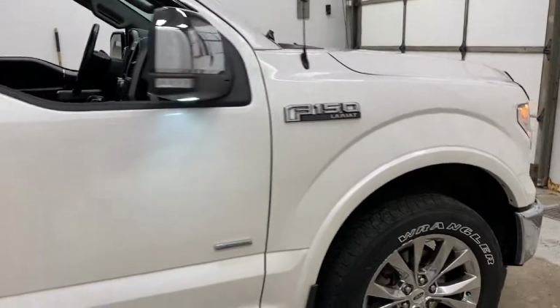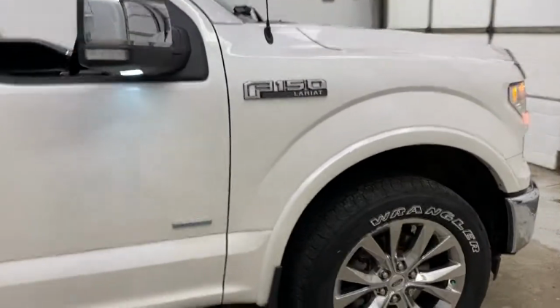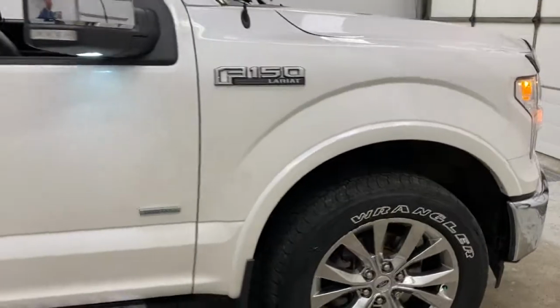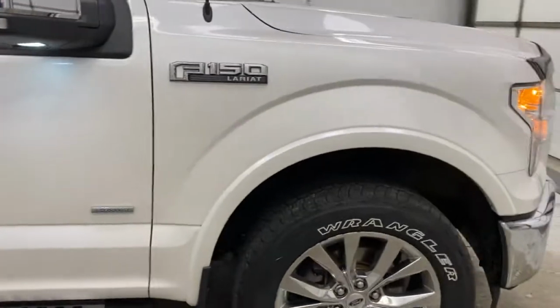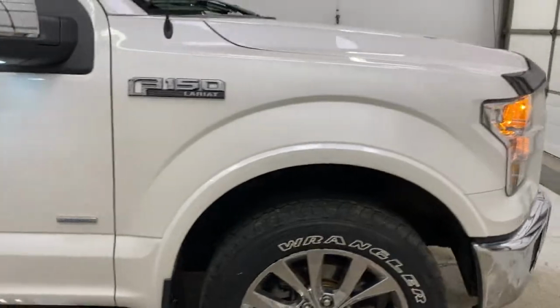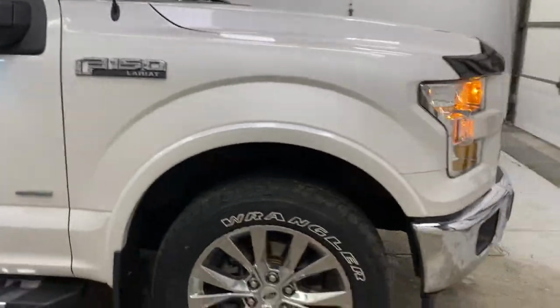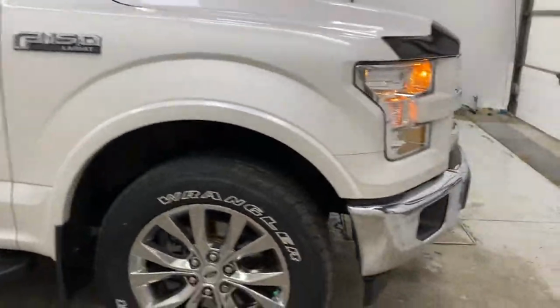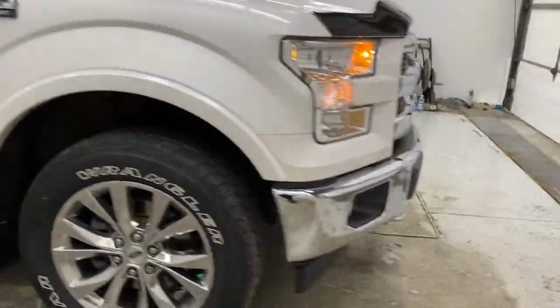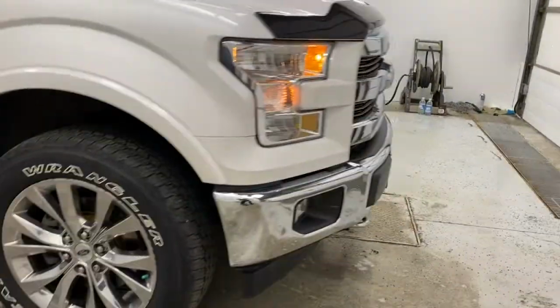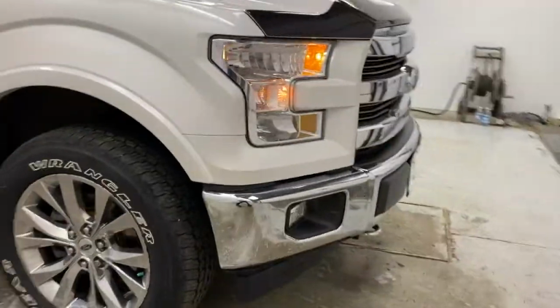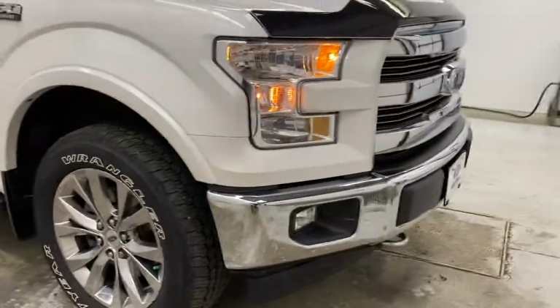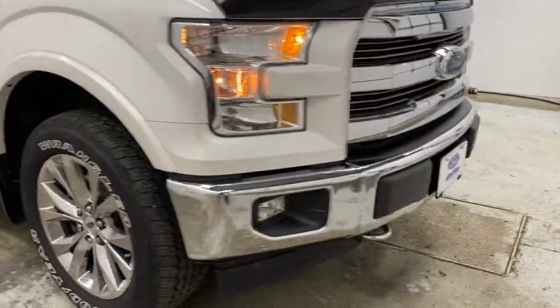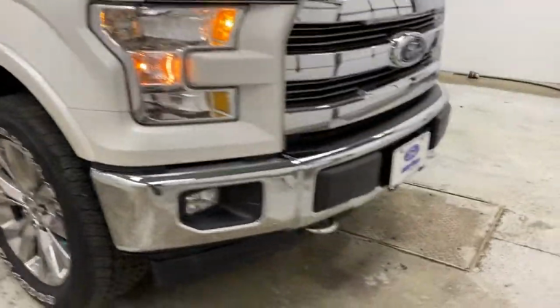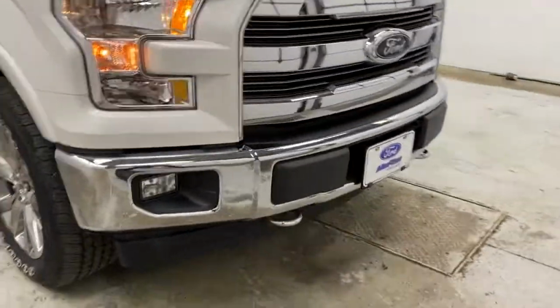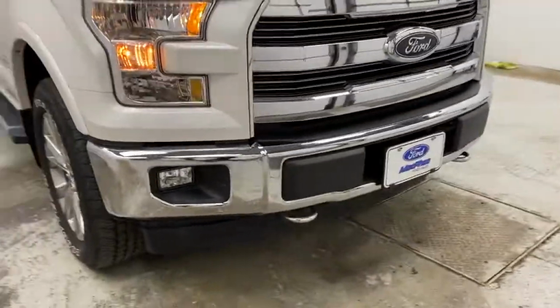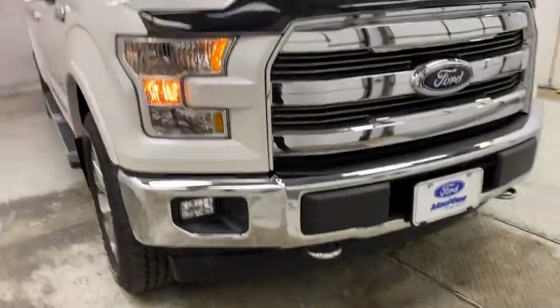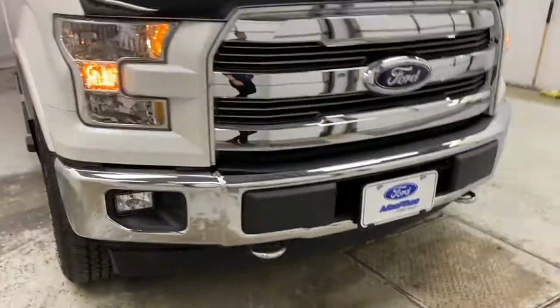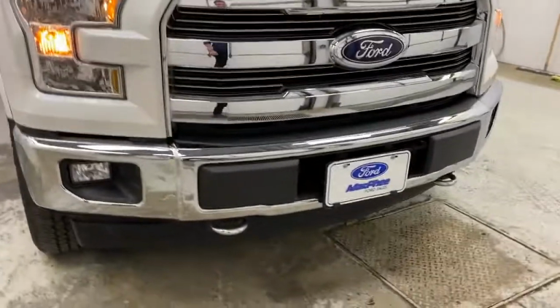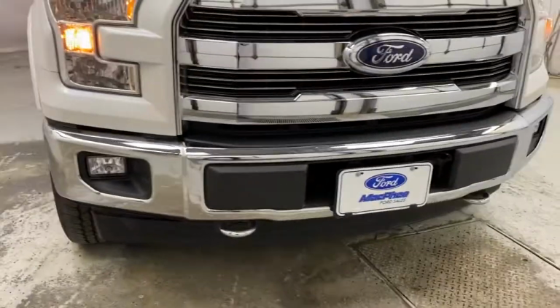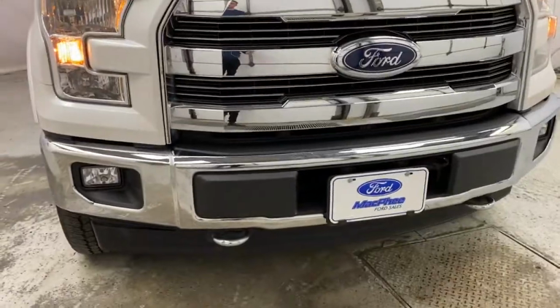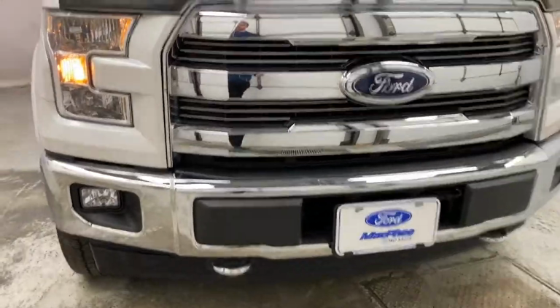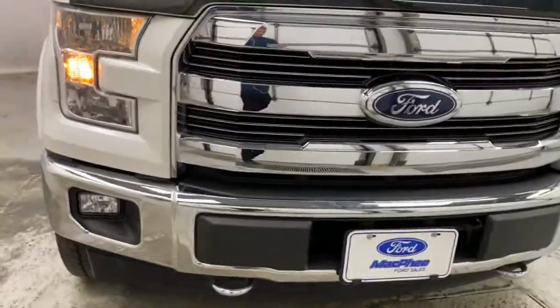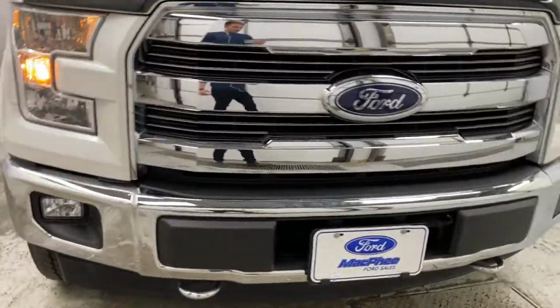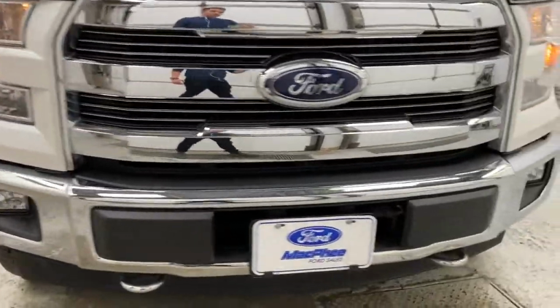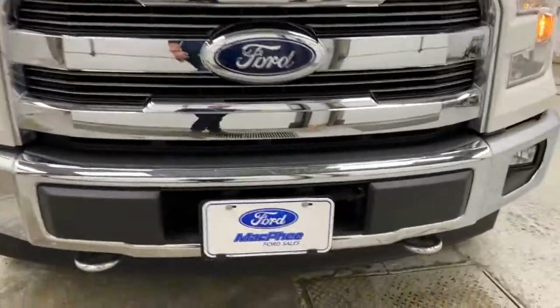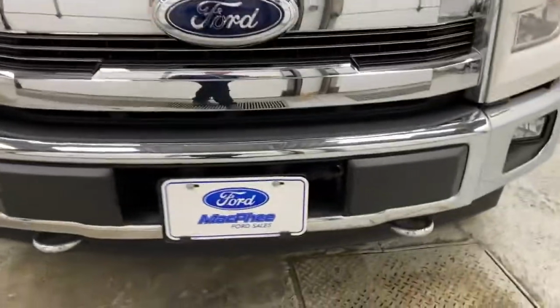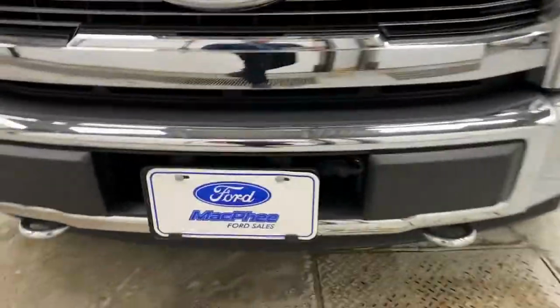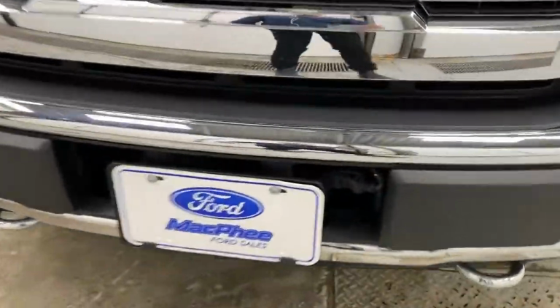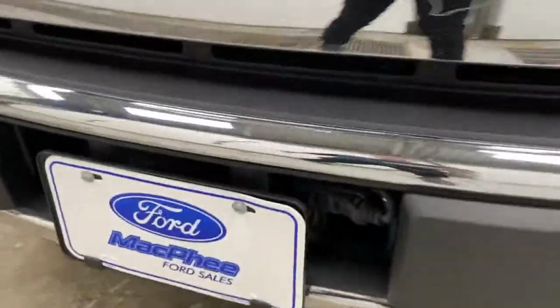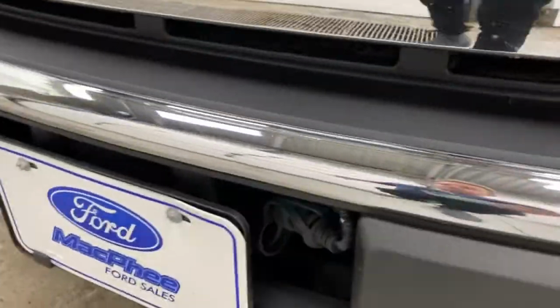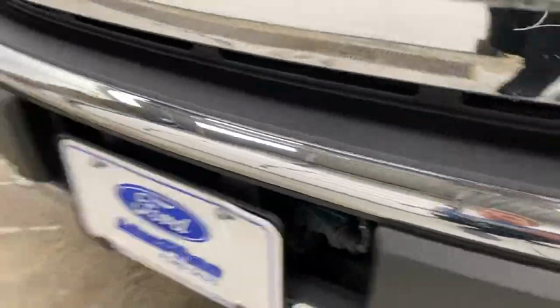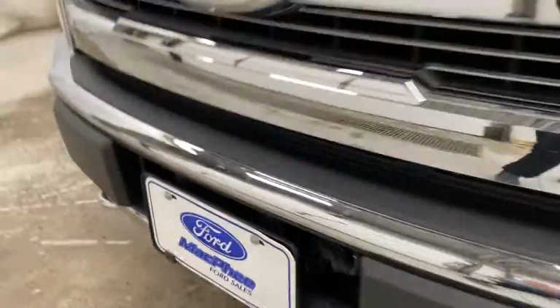Back around to the front, you've got a chrome front bumper, halogen headlights and fog lights, chrome grille, chrome tow hooks. You've also got a plow accessory here if you do choose to put a plow on it.